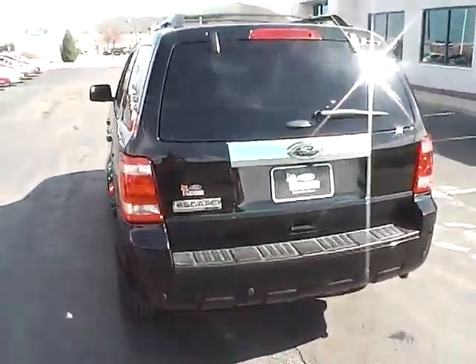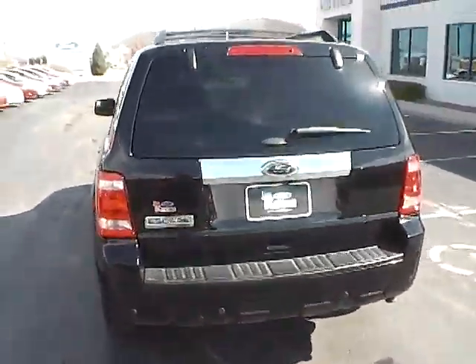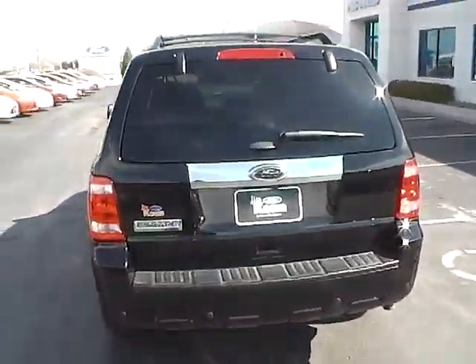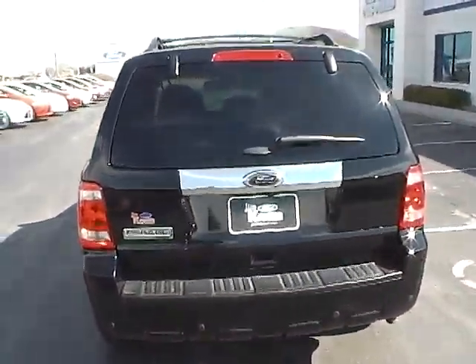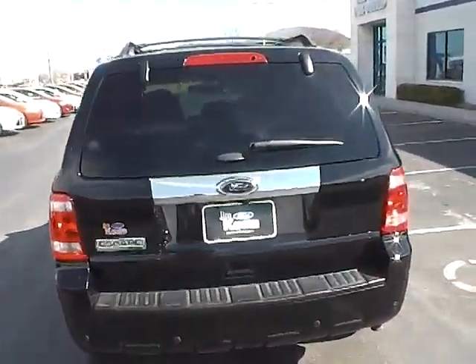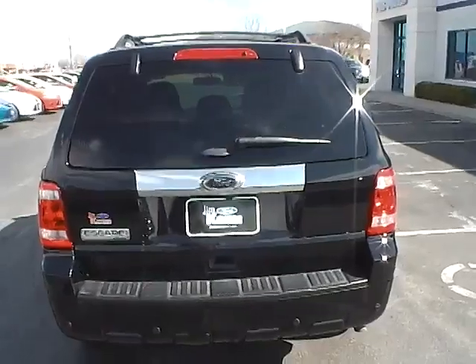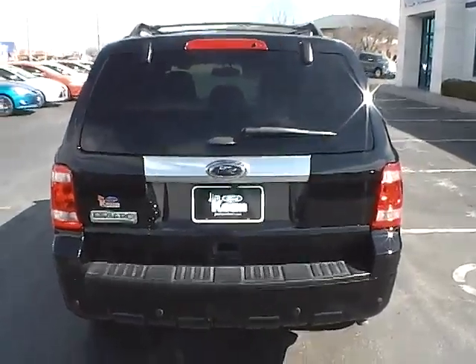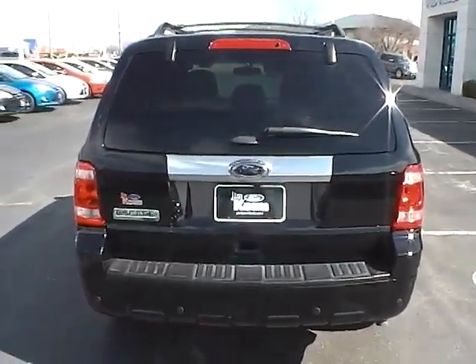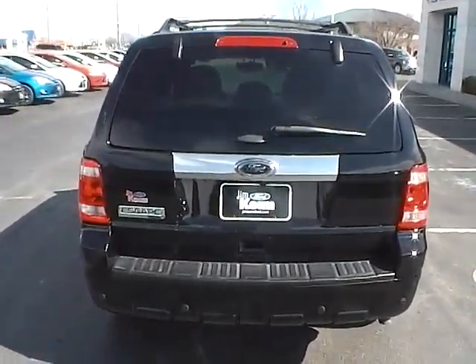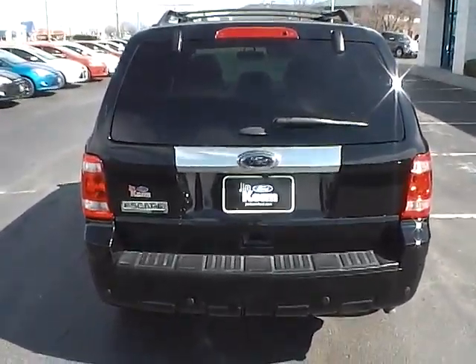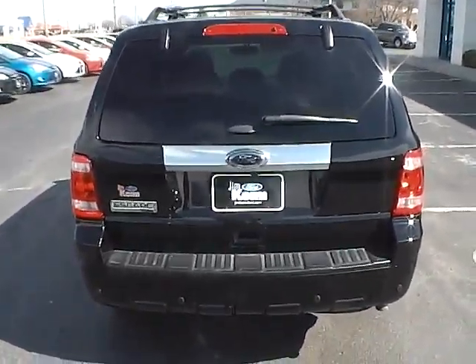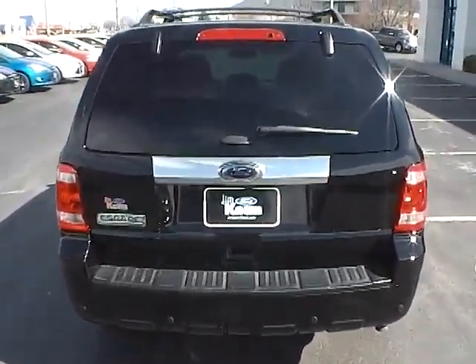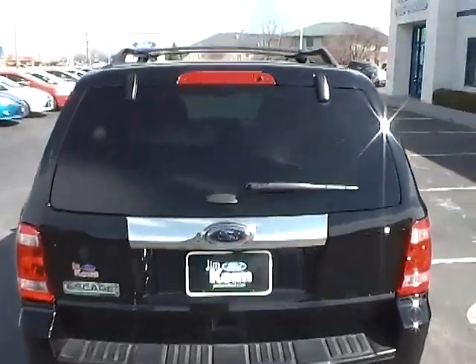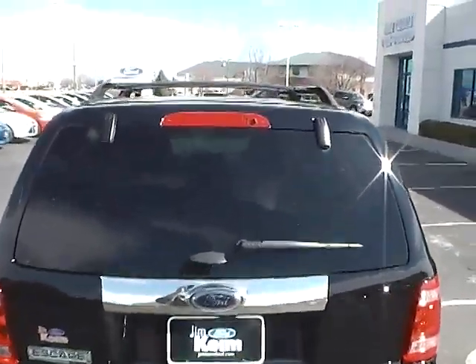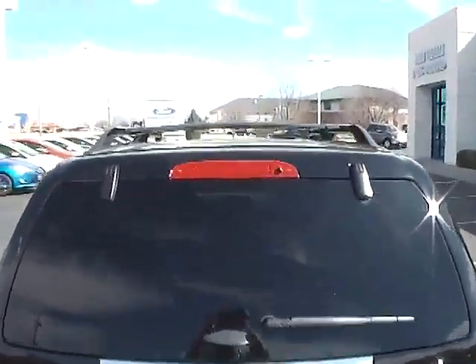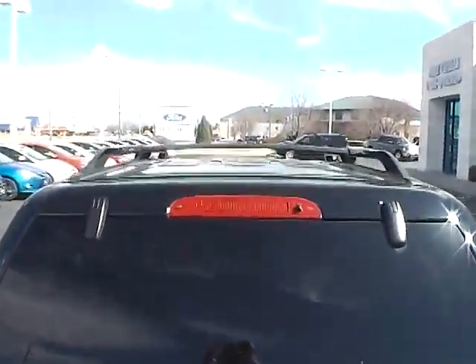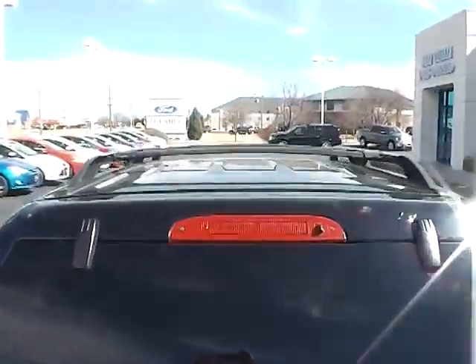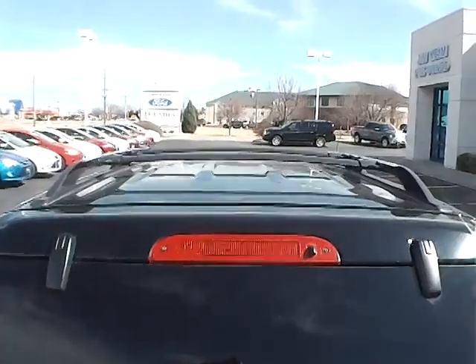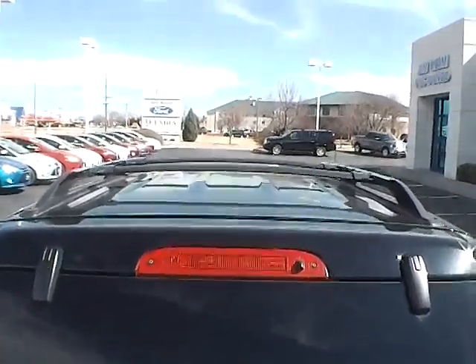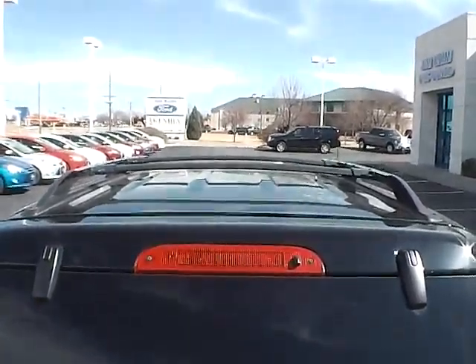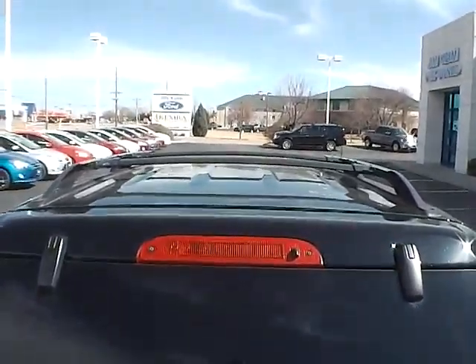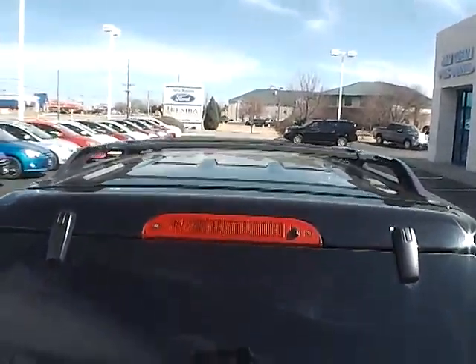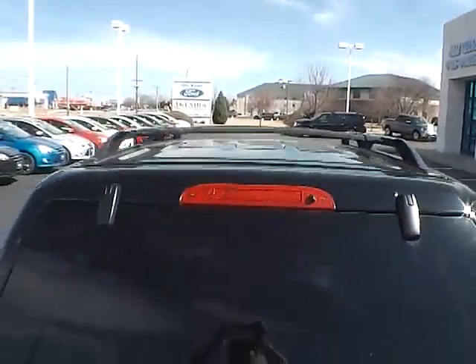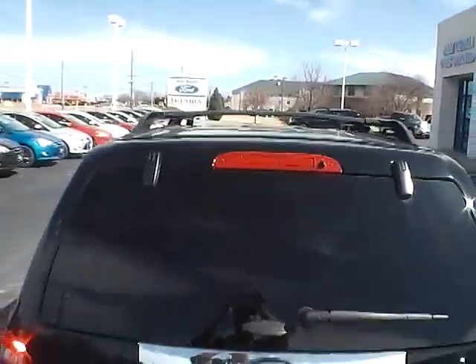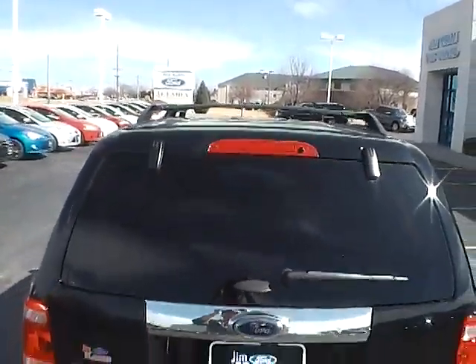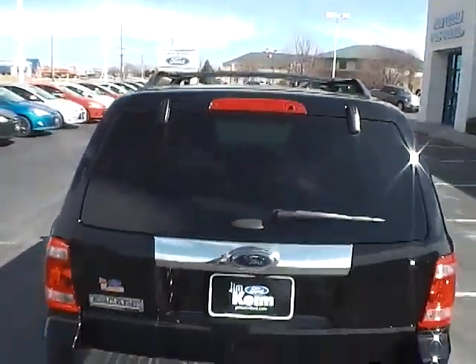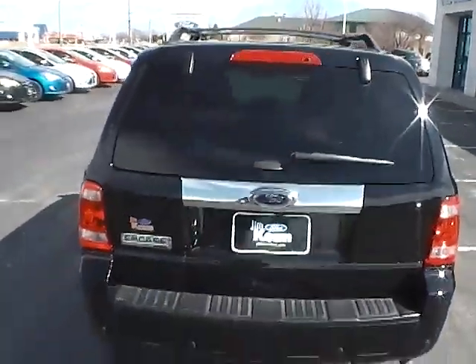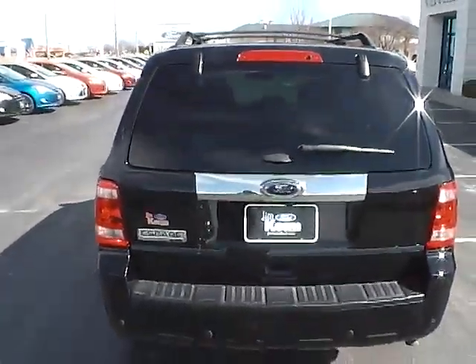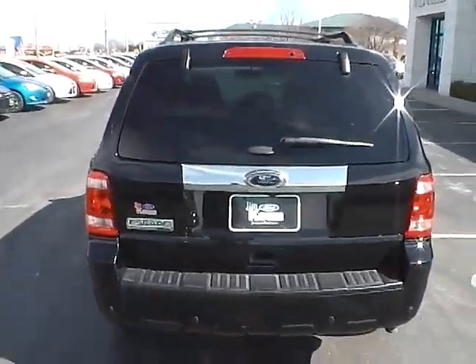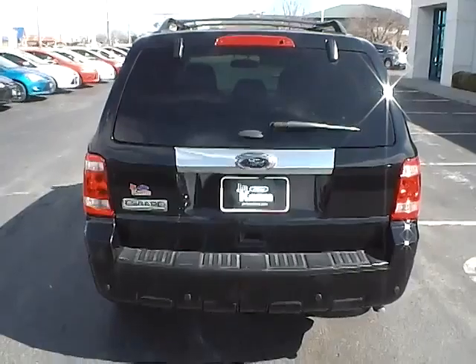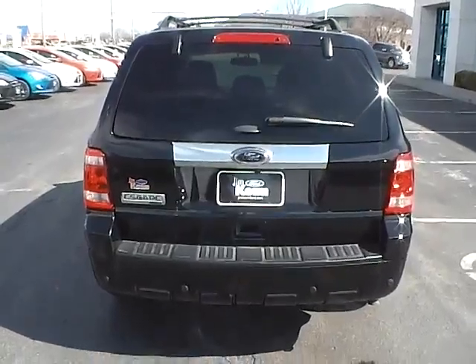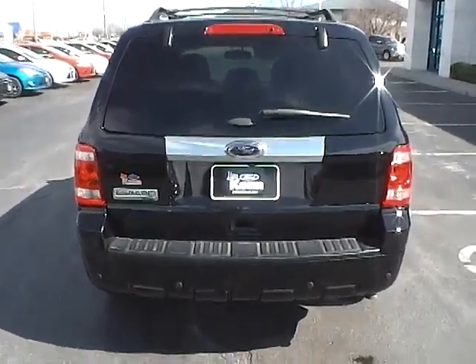As we come around back here, starting with the top of the vehicle, you can see that it does come with a luggage rack — very, very nice for traveling.